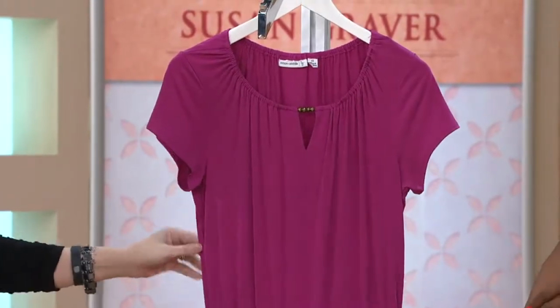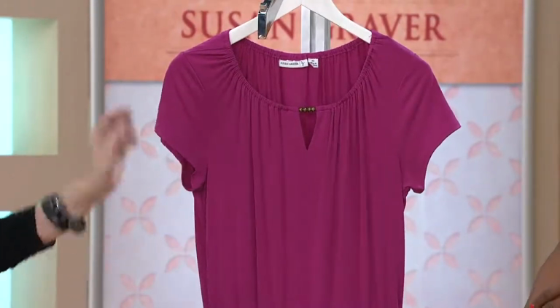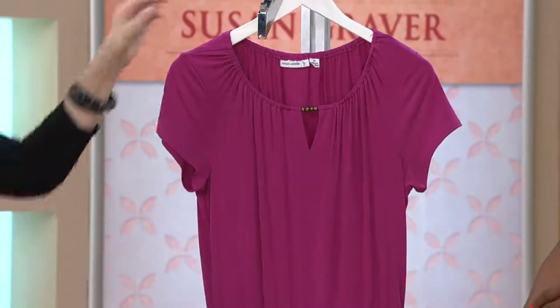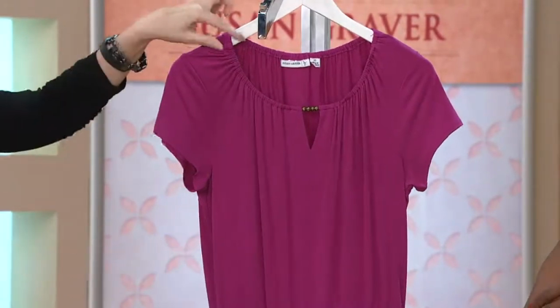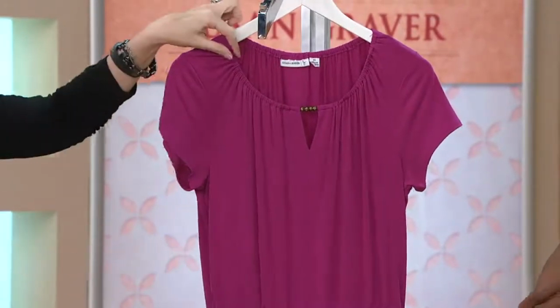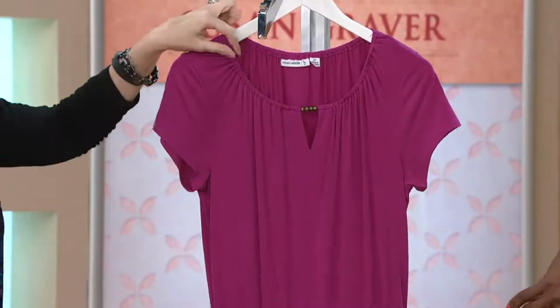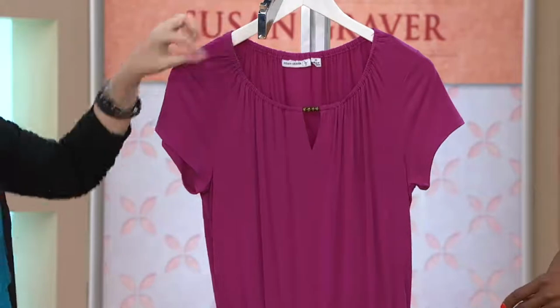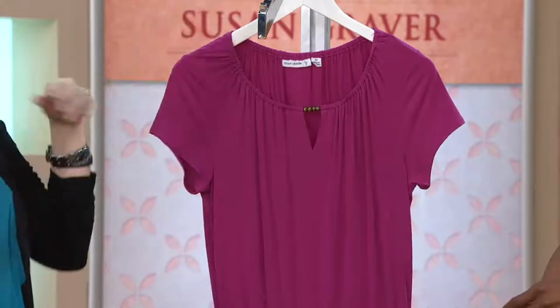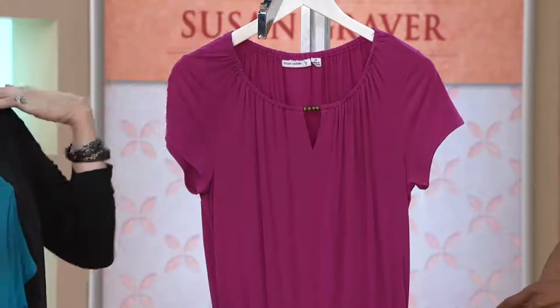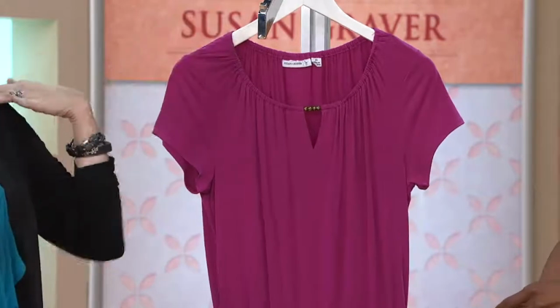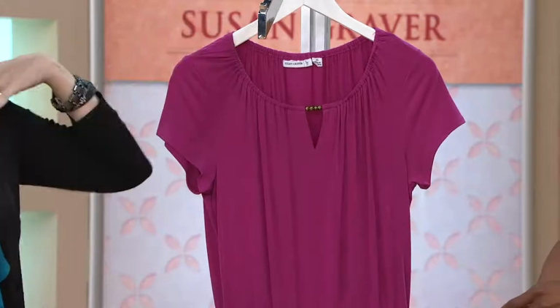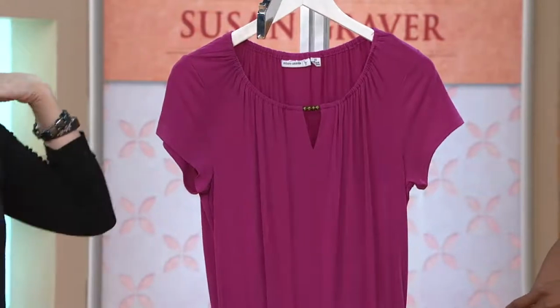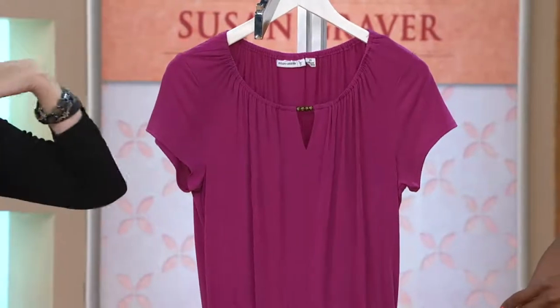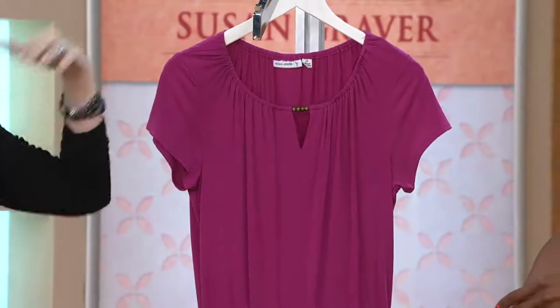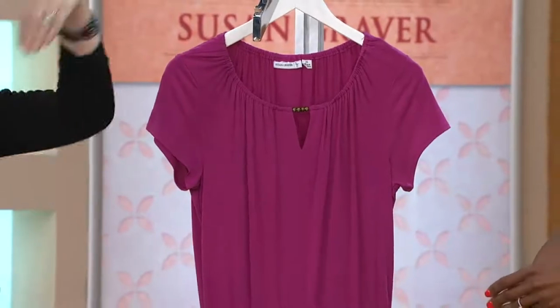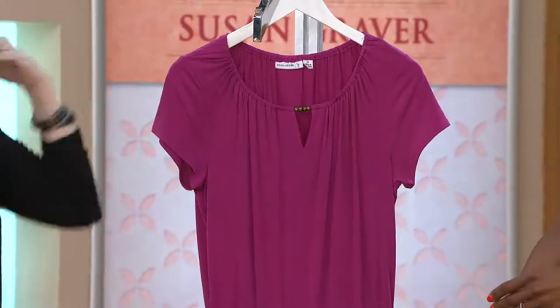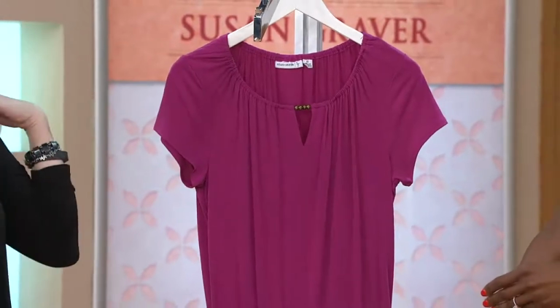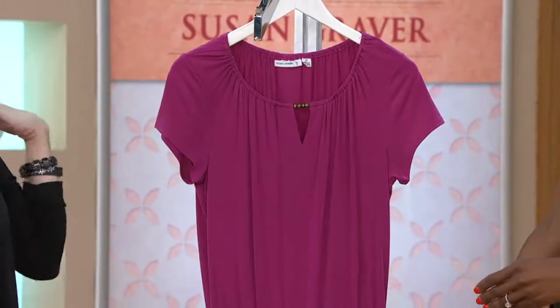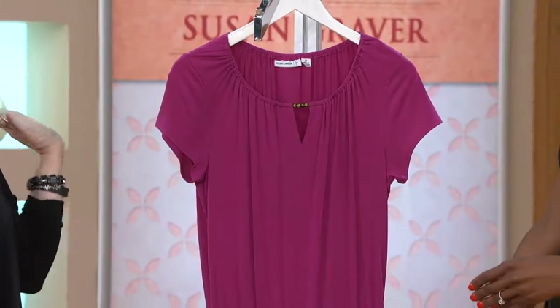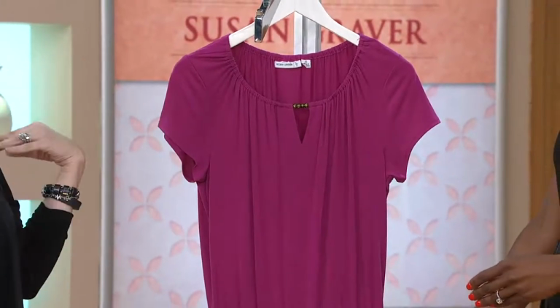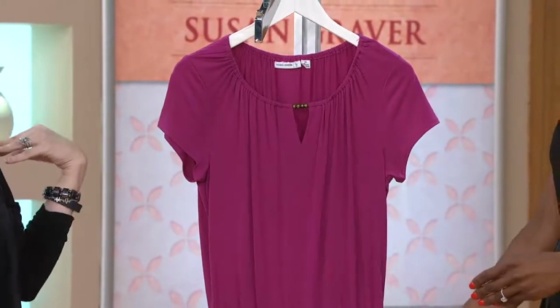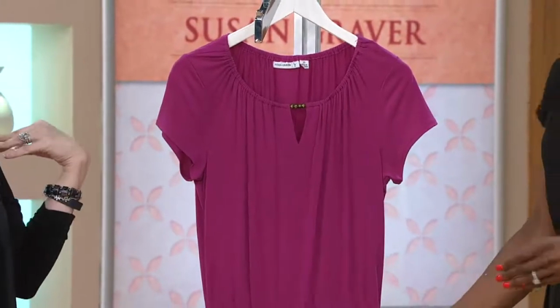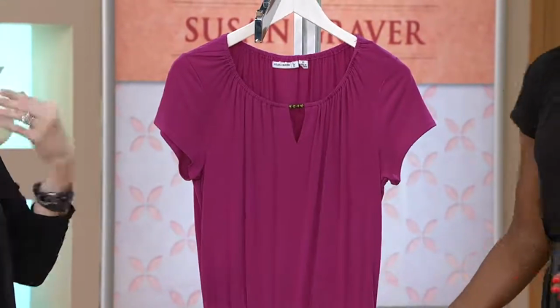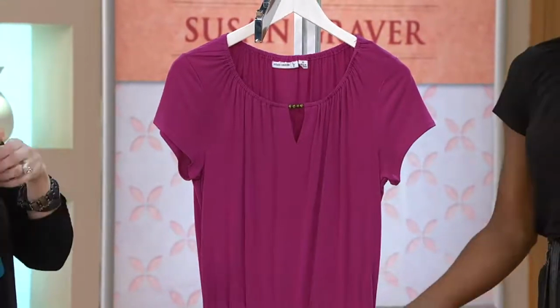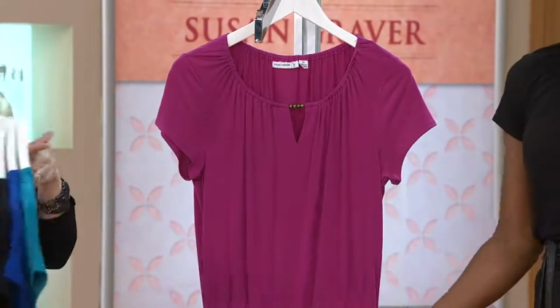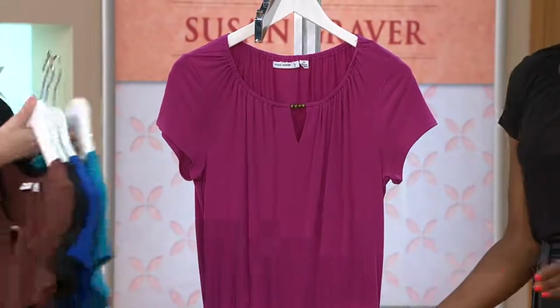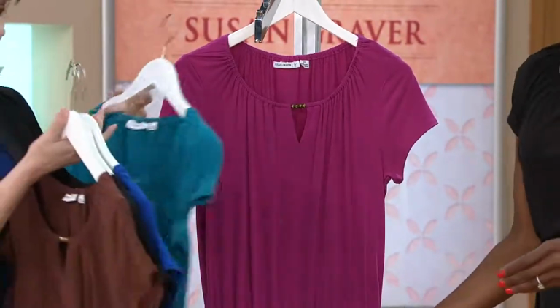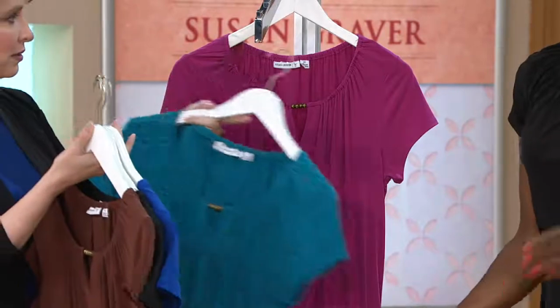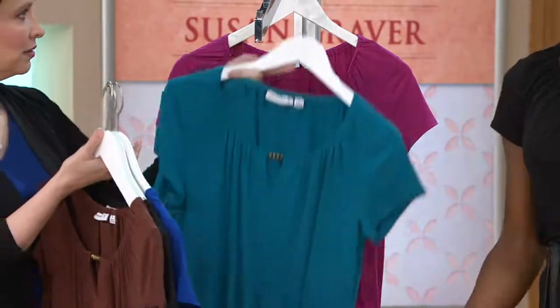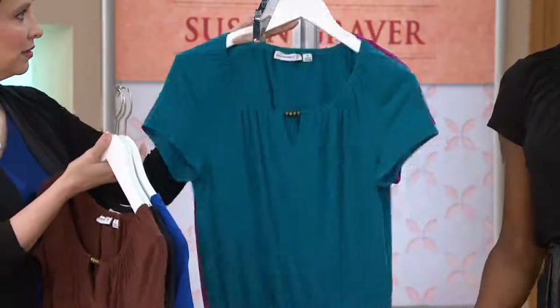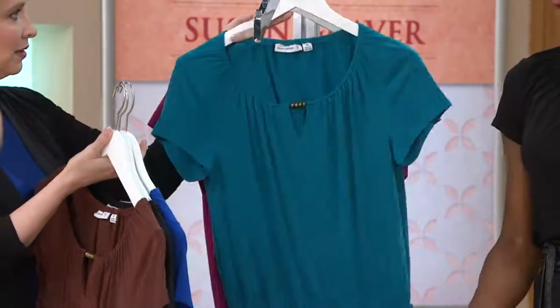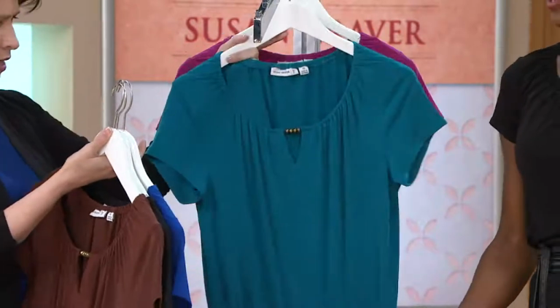Because of this neckline, you can wear it off the shoulder — yes, you can wear this off the shoulders. Let me head over to the model to show you the great looks we have.